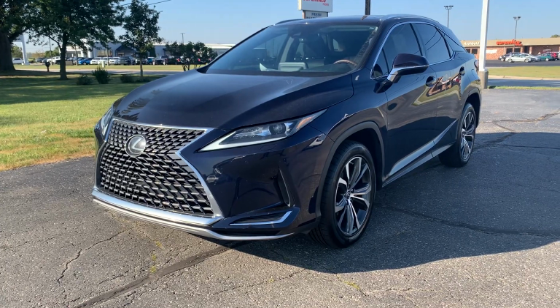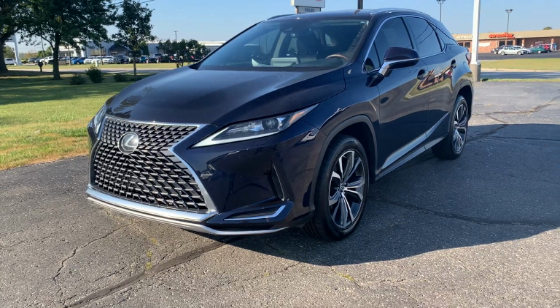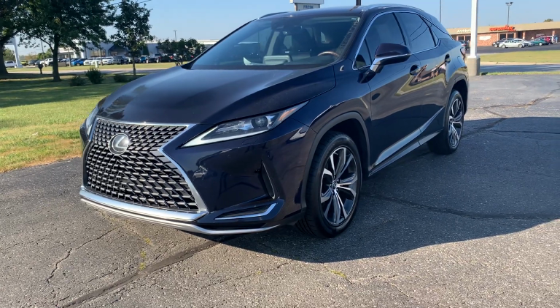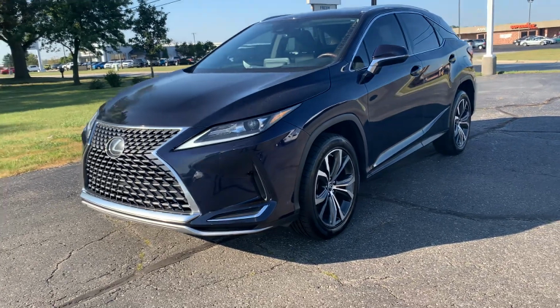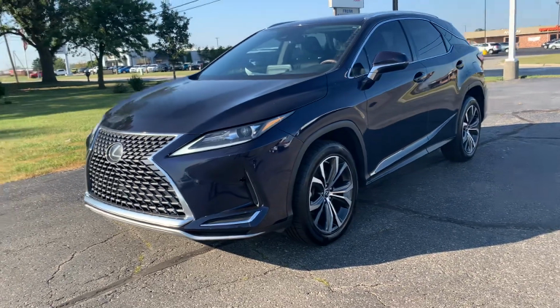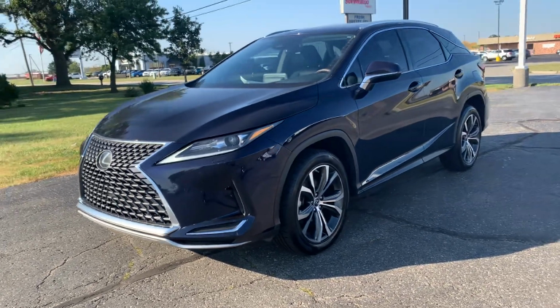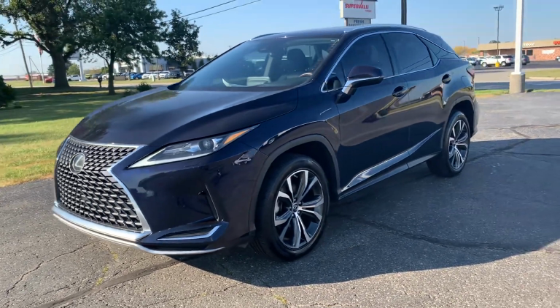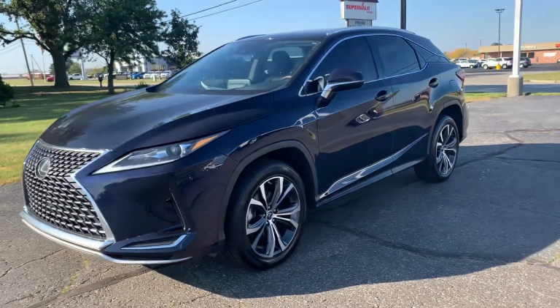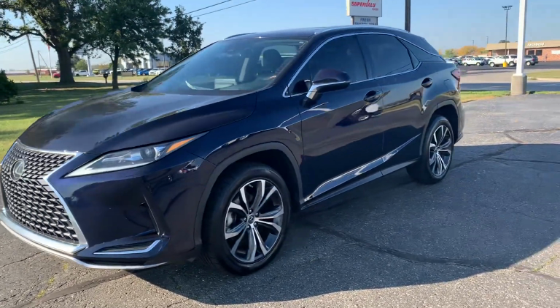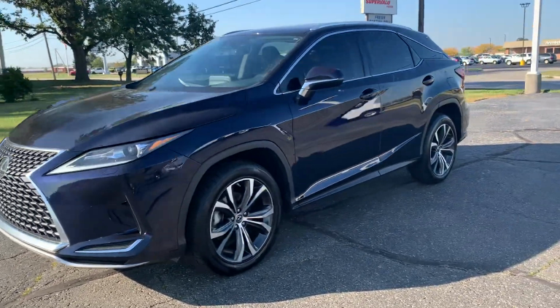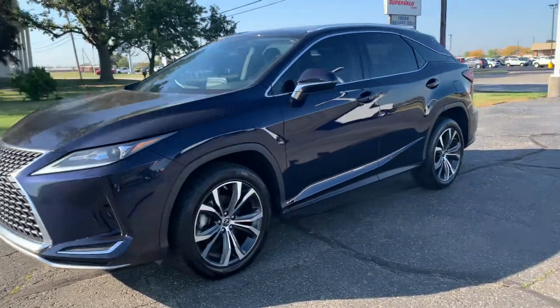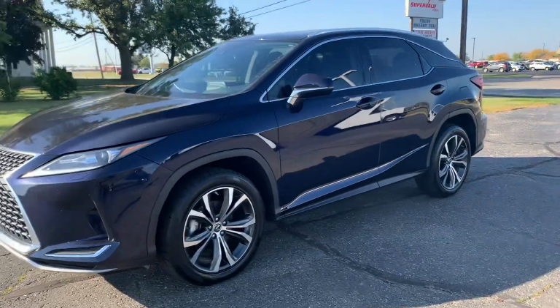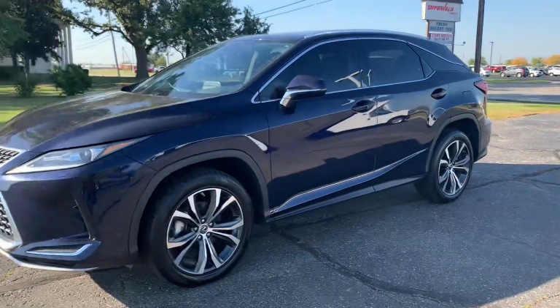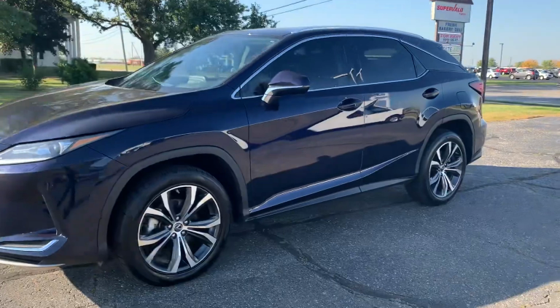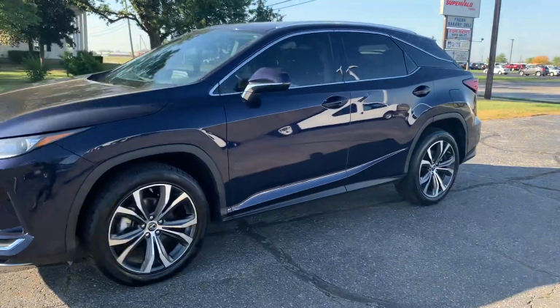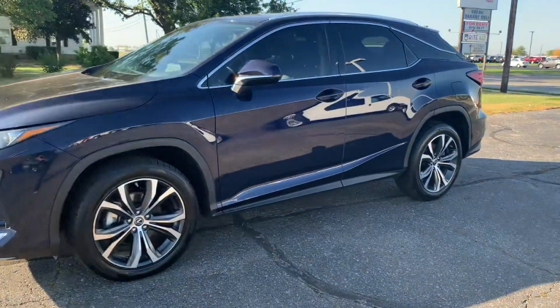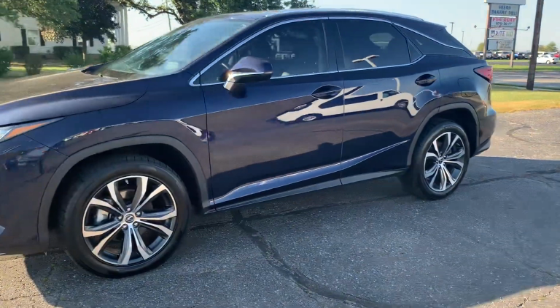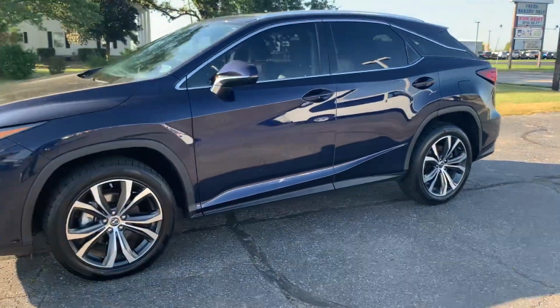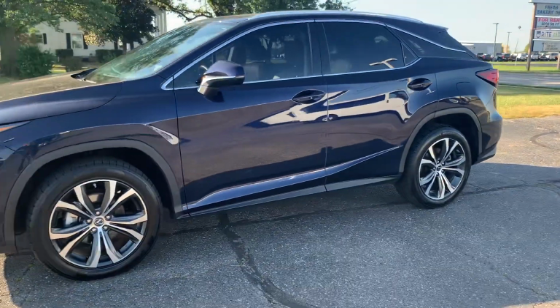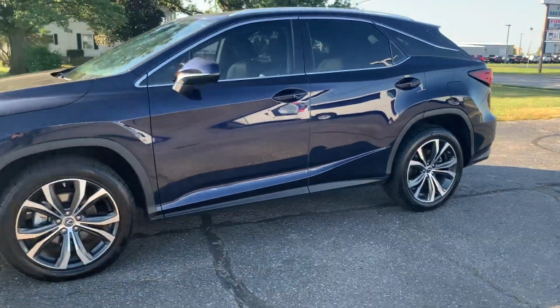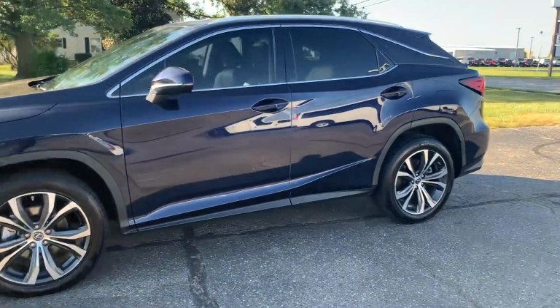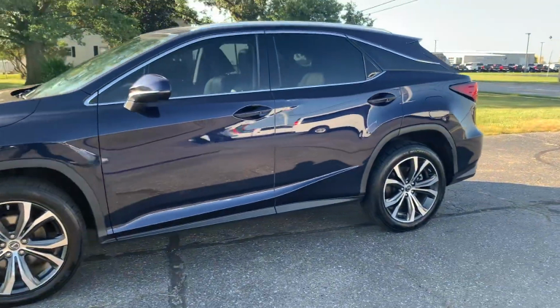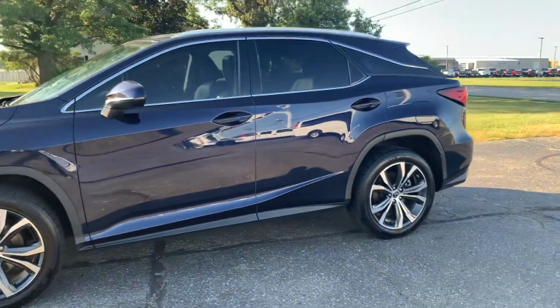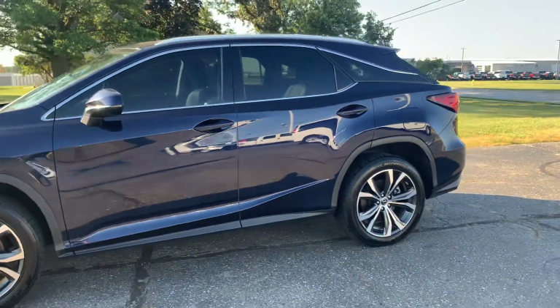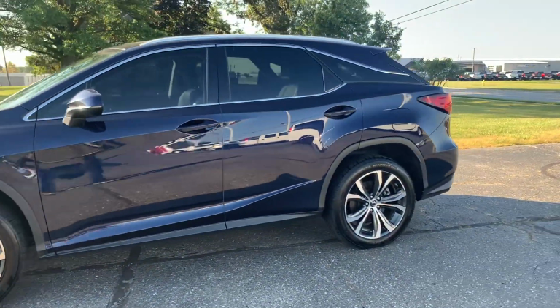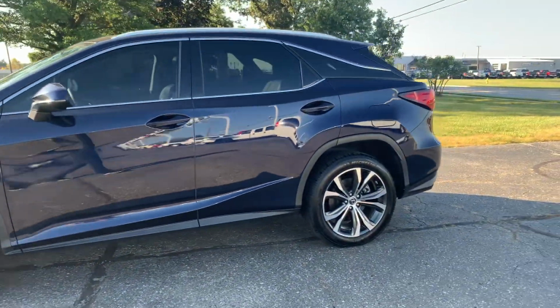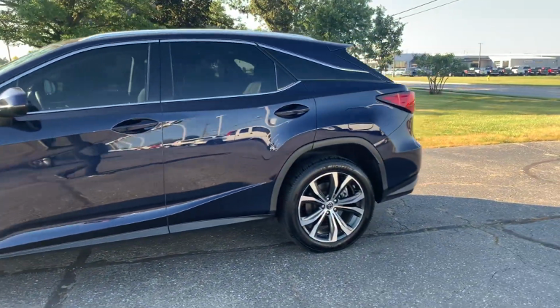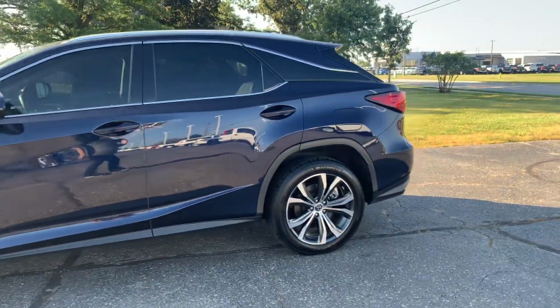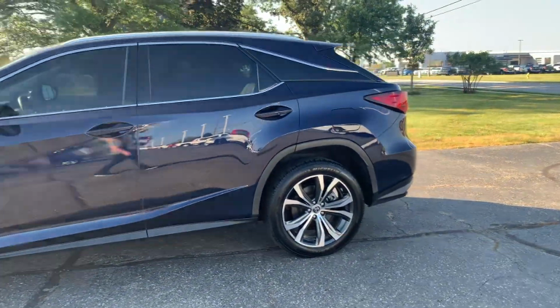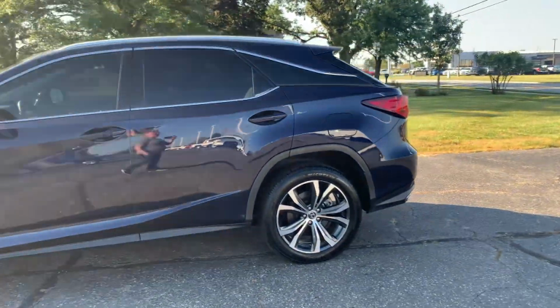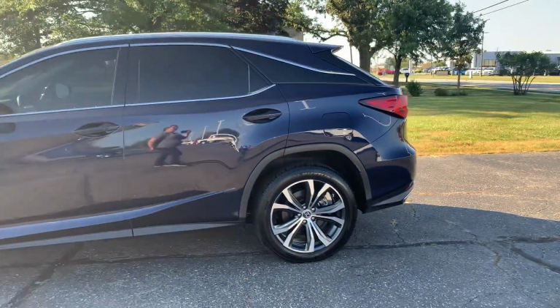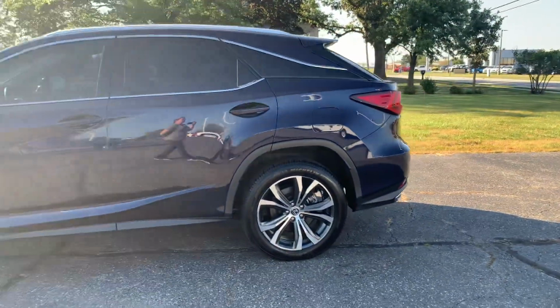Angel here with Terri Henricks Chrysler, going to take you on a quick walk around of this 2021 Lexus RX 350.